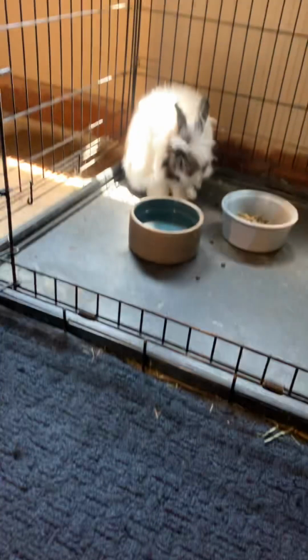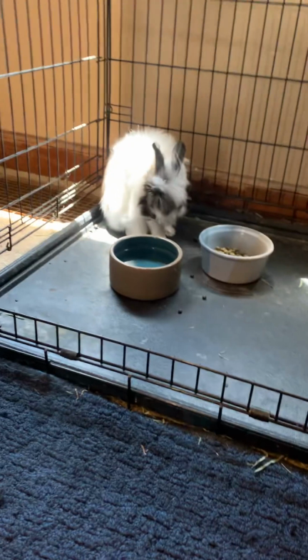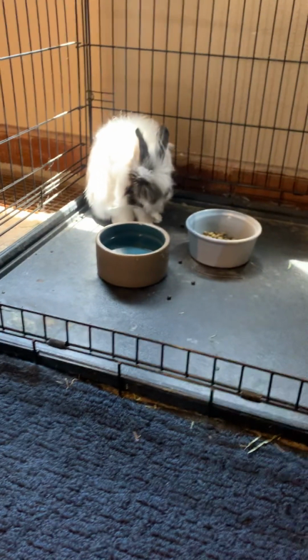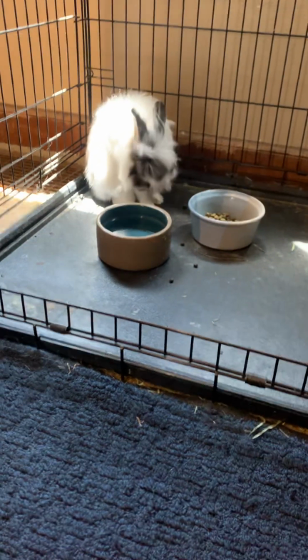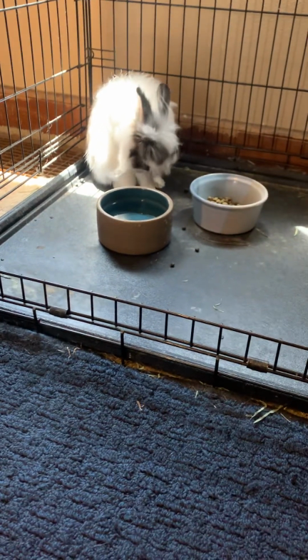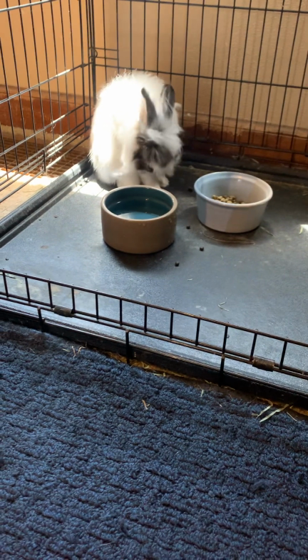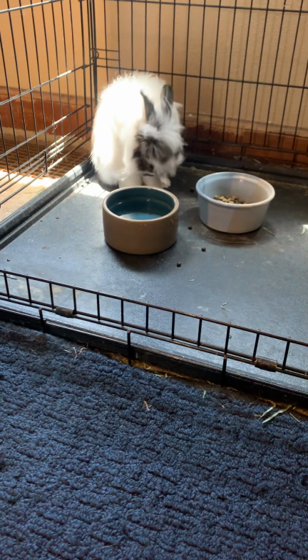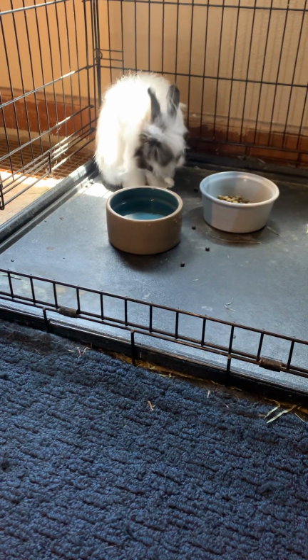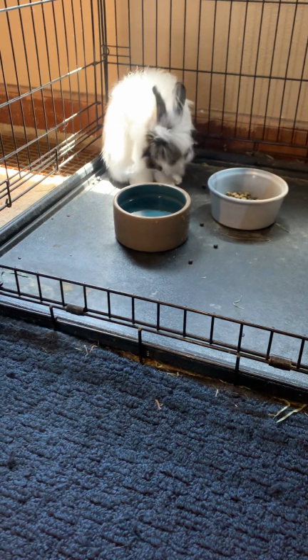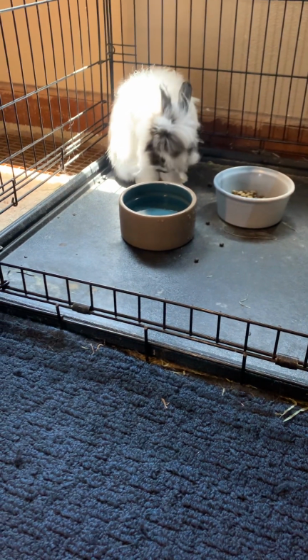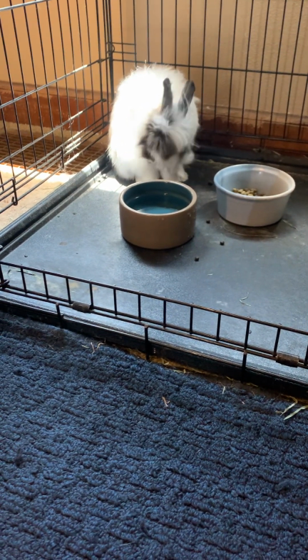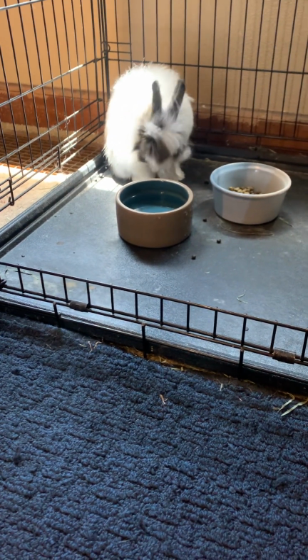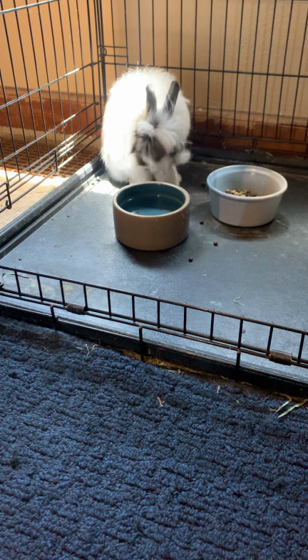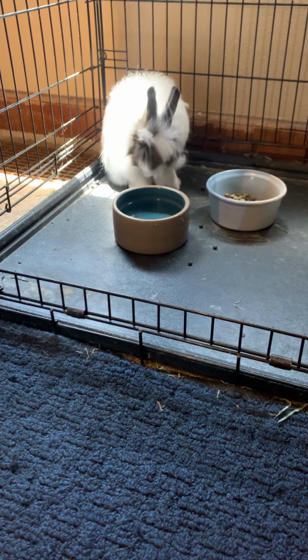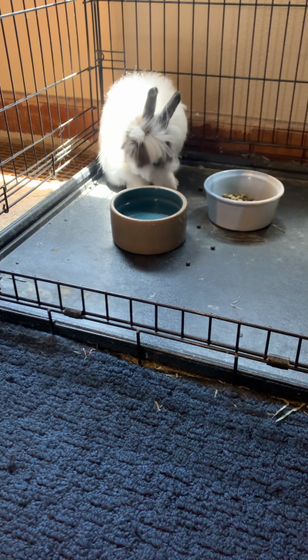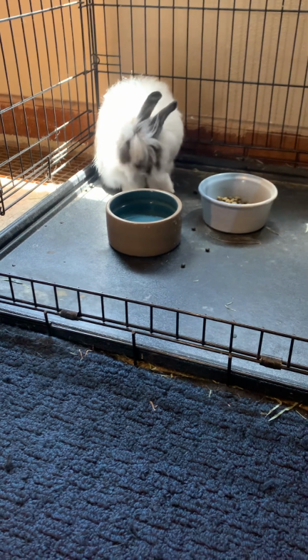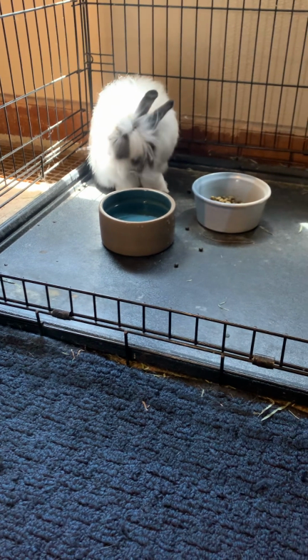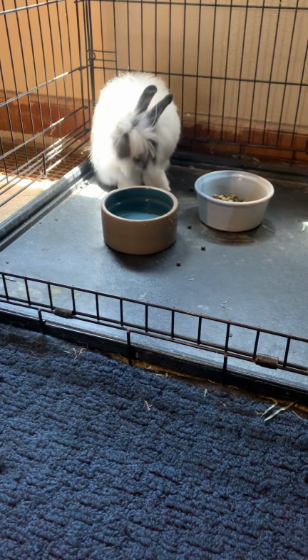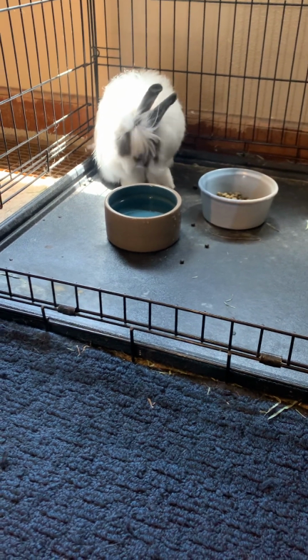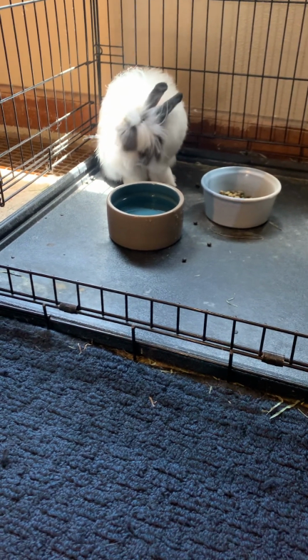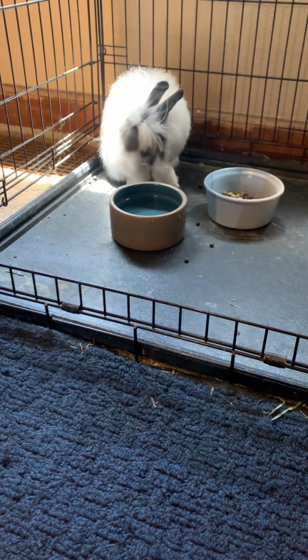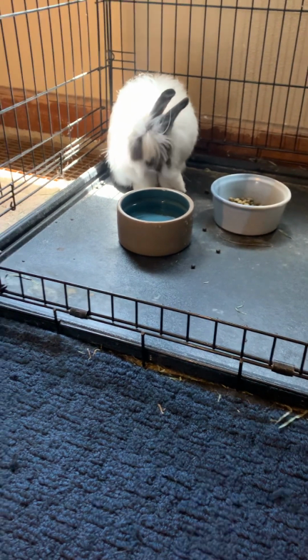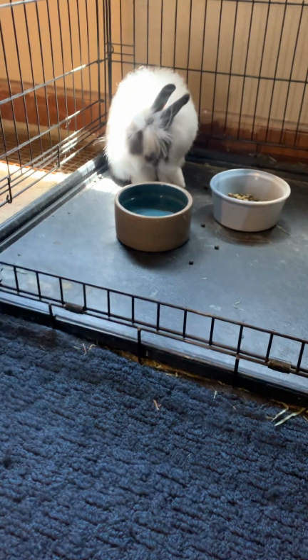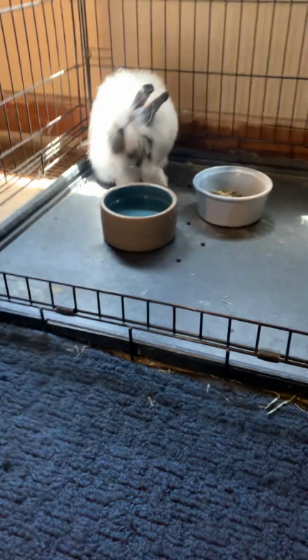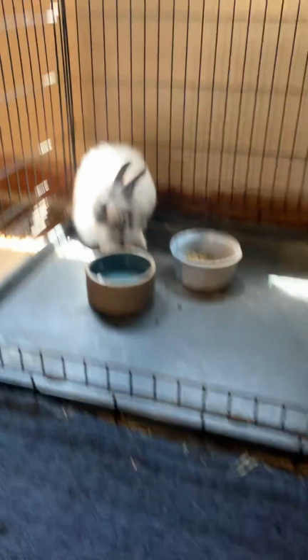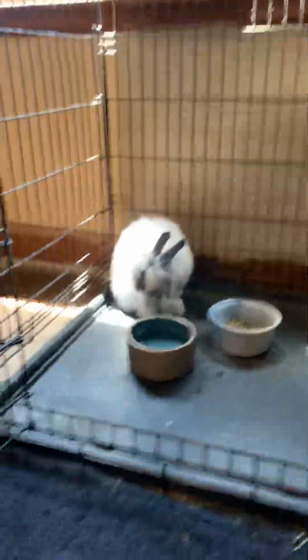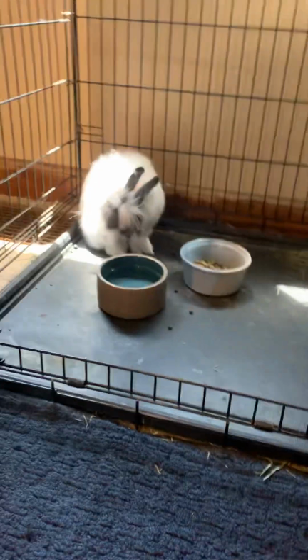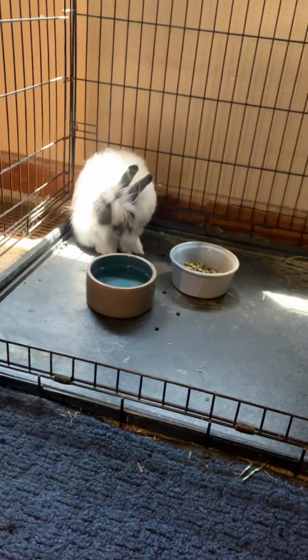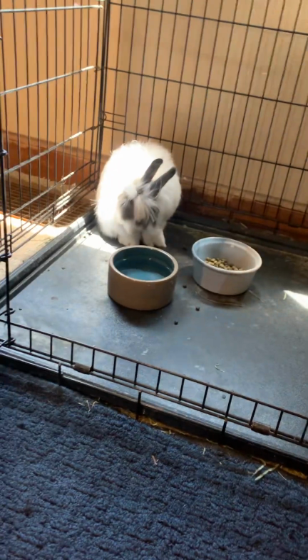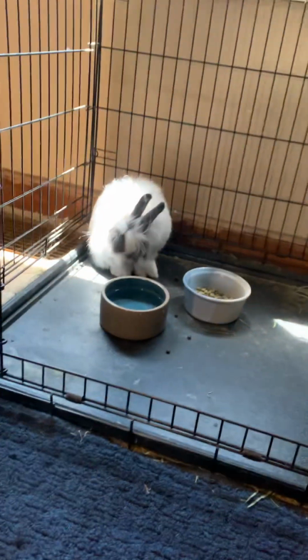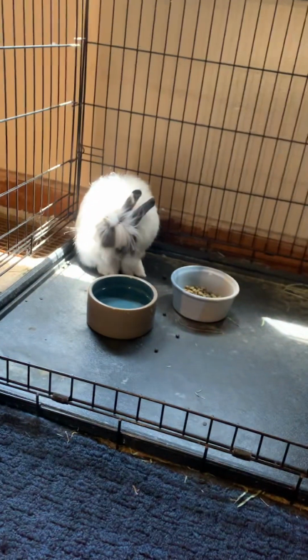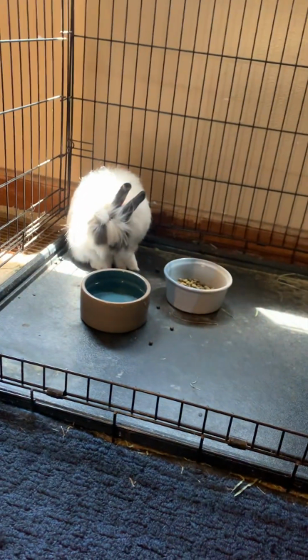I'm sitting with Bun in his pen, and this morning when I check on everybody — because I always do that — I noticed Bun had a lot of uneaten cecotropes.